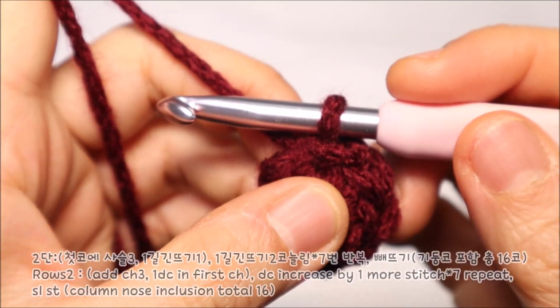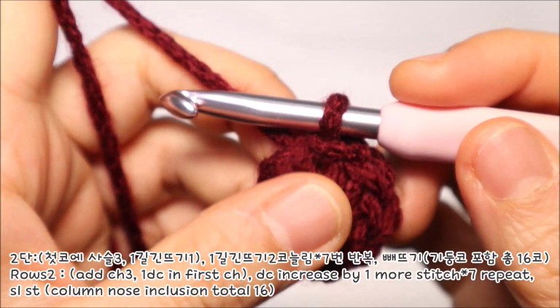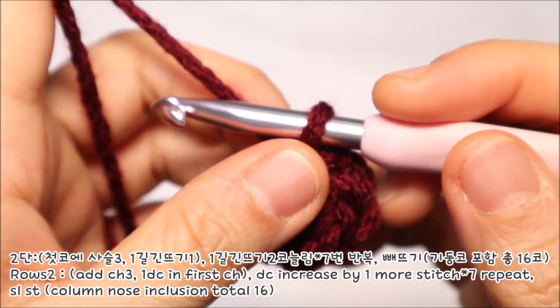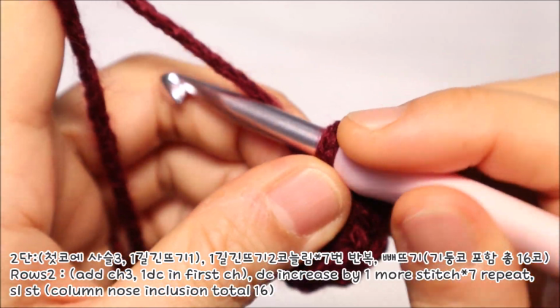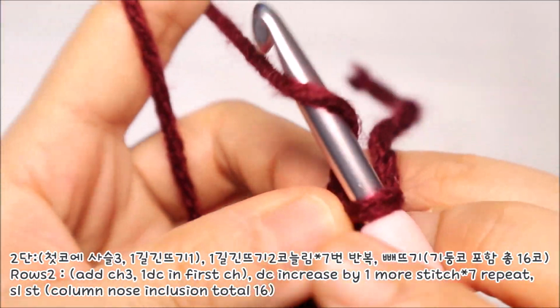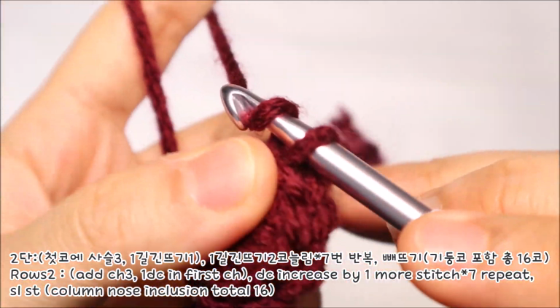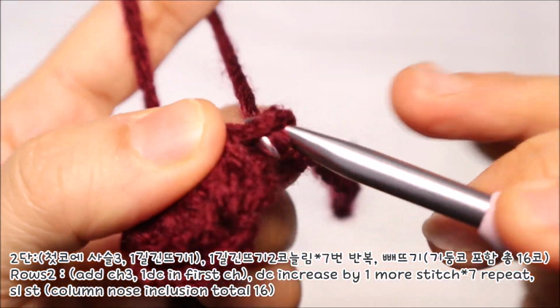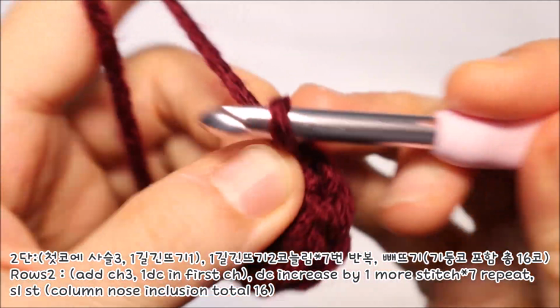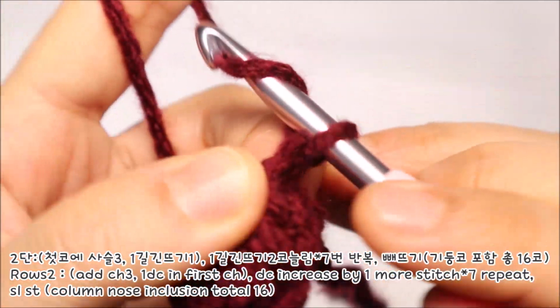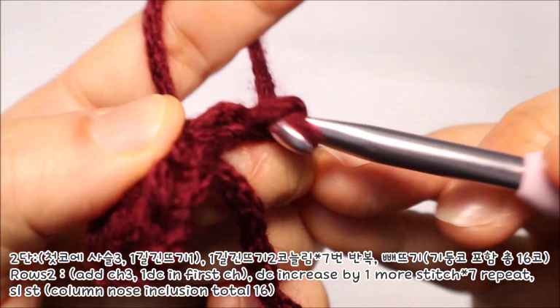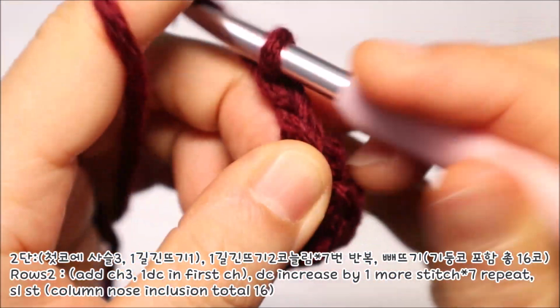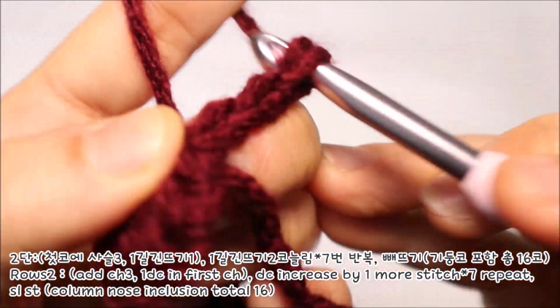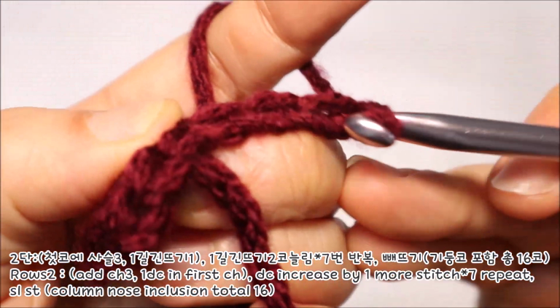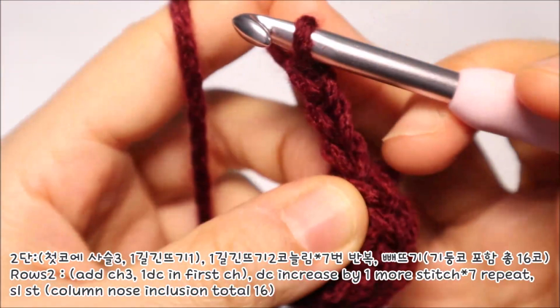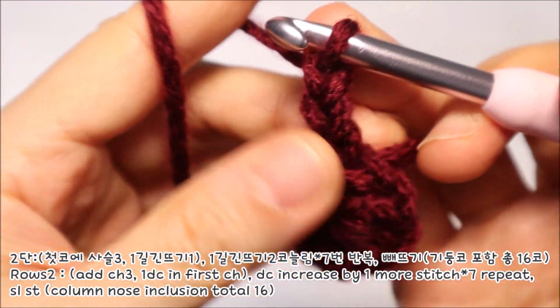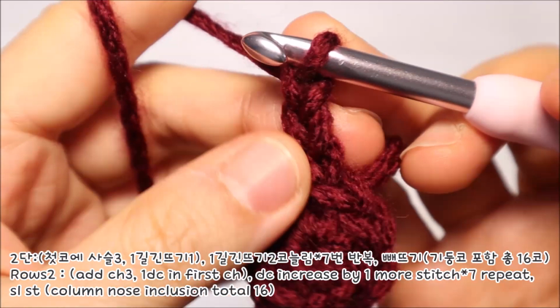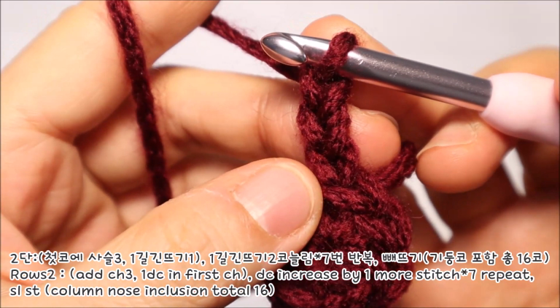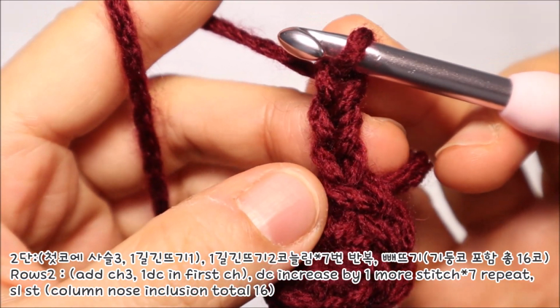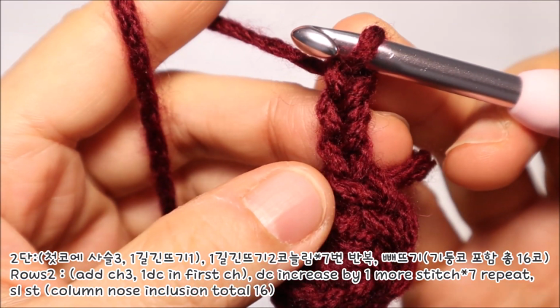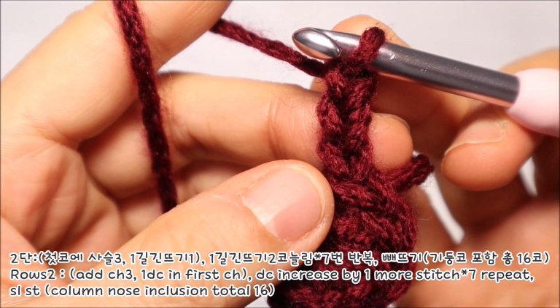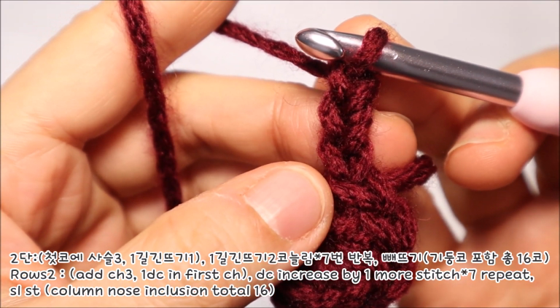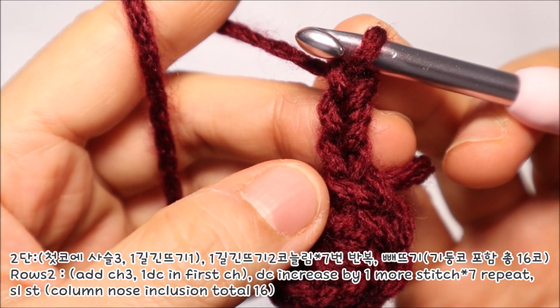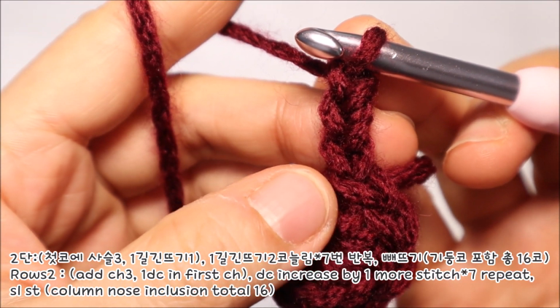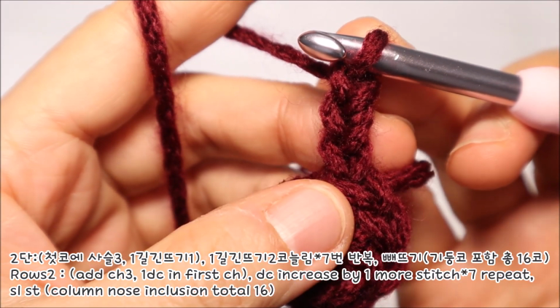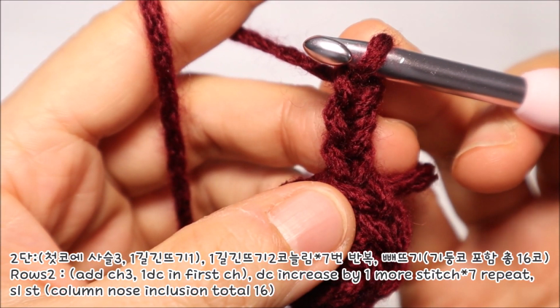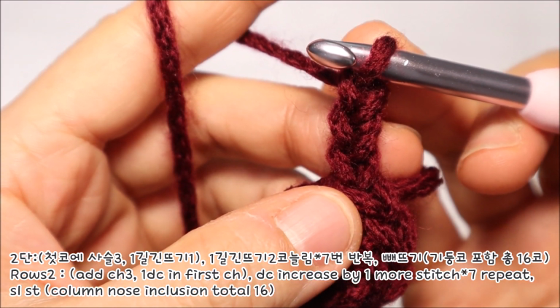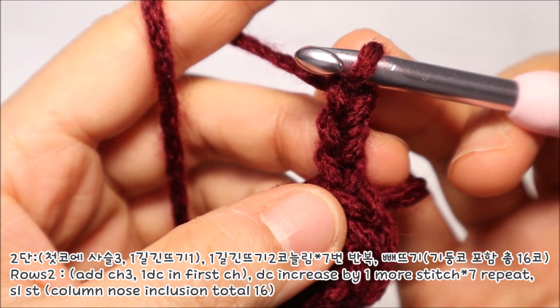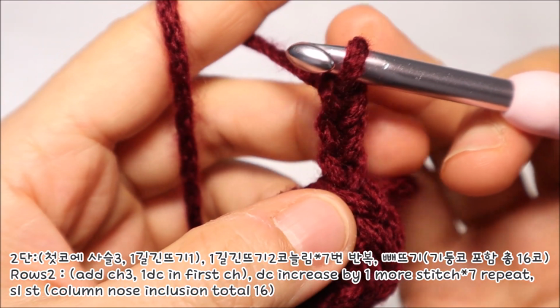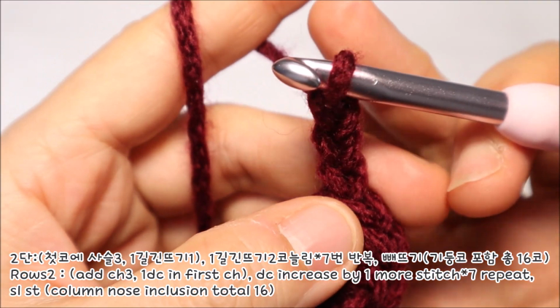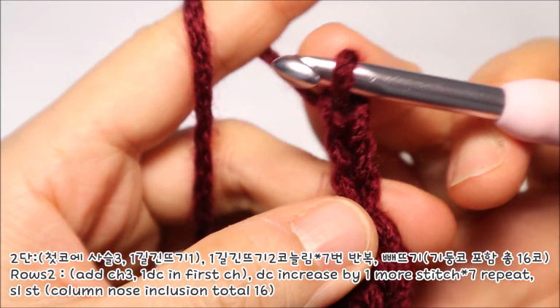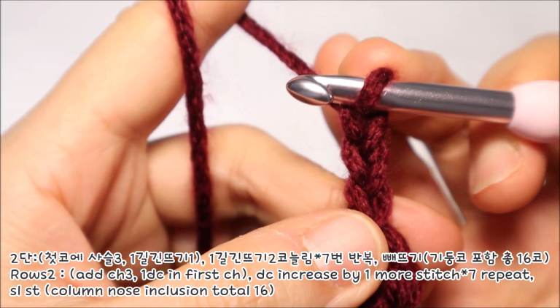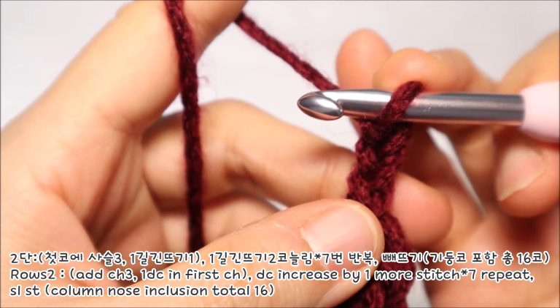사슬코 3코를 떠서 기둥코를 만들어주세요. 이 기둥코는 앞으로 뜰 한길긴뜨기 1코와 동일한 역할을 하고요. 전체 코수에 포함해서 봐주시면 됩니다.